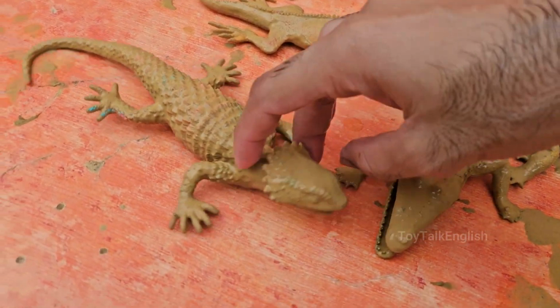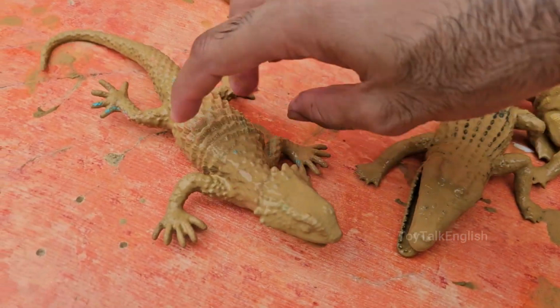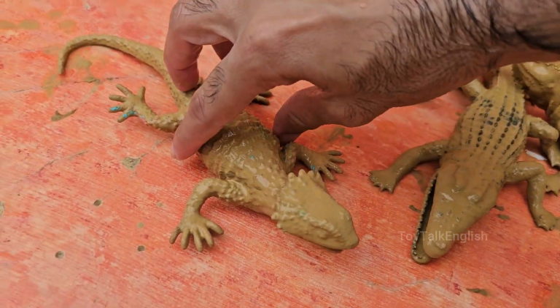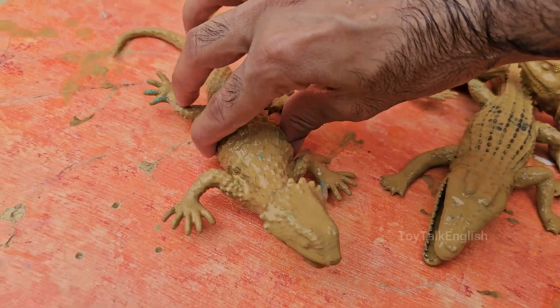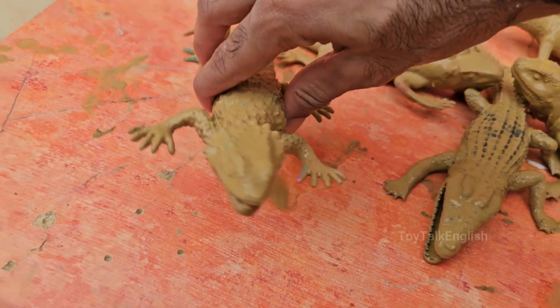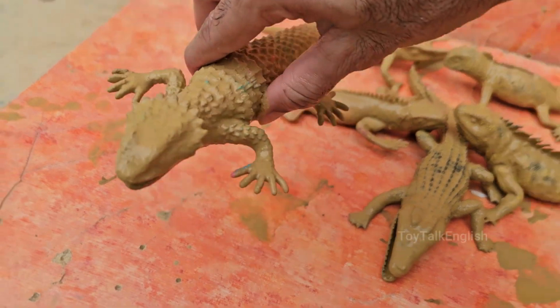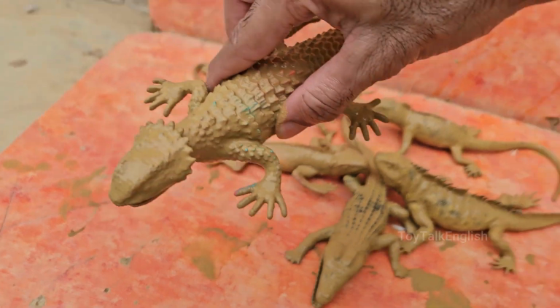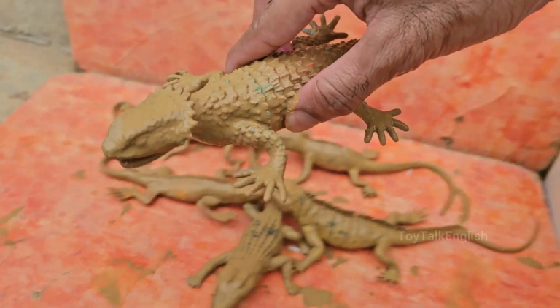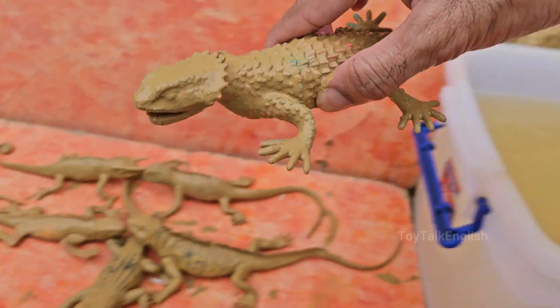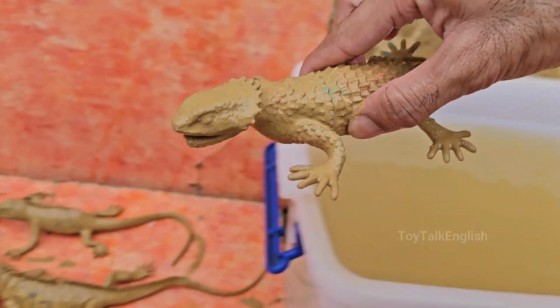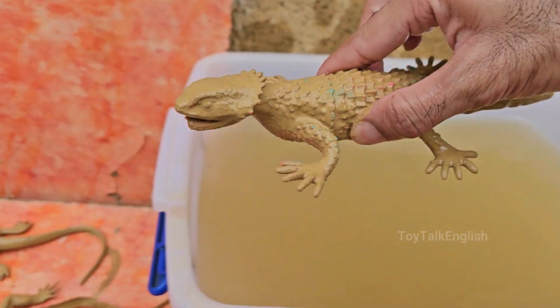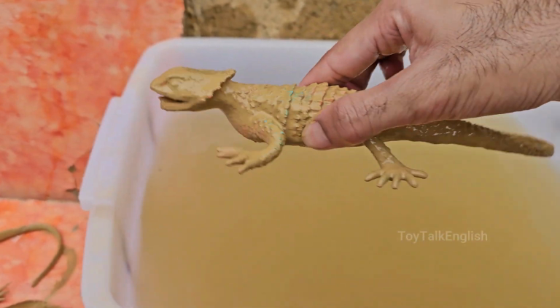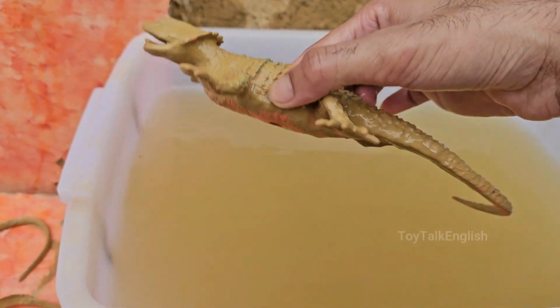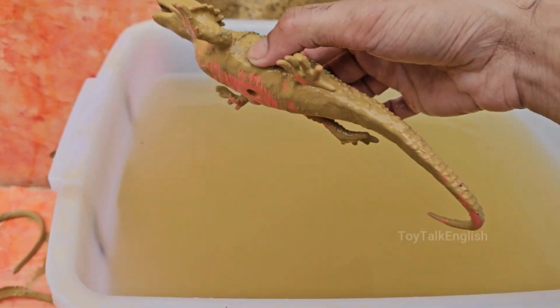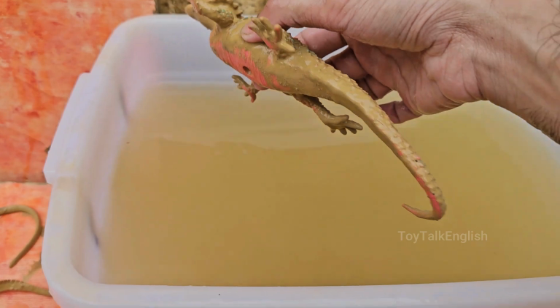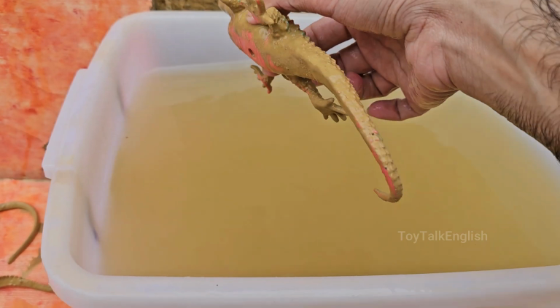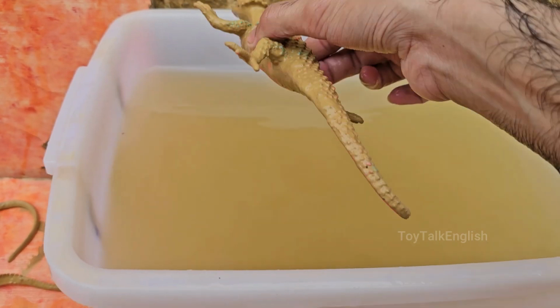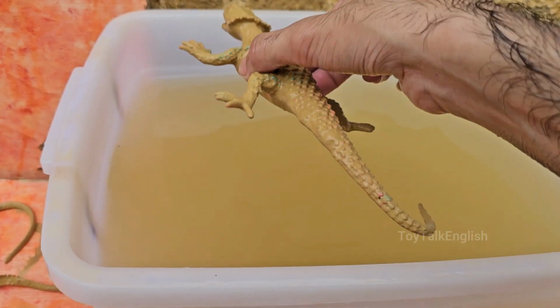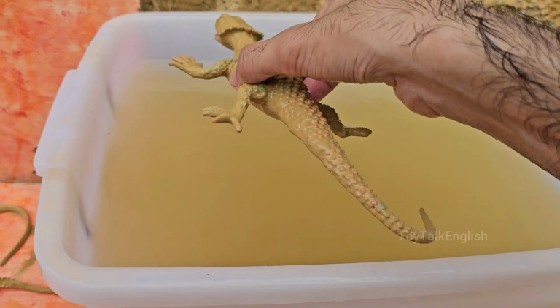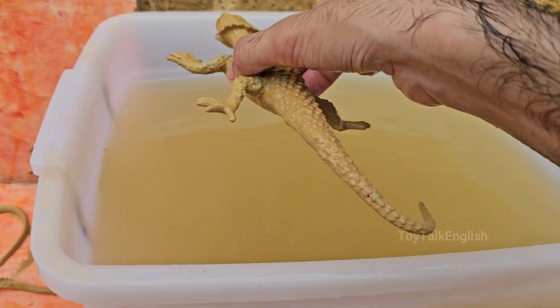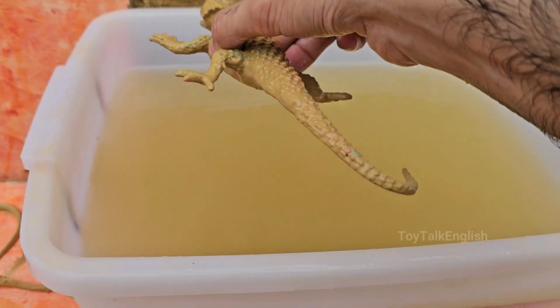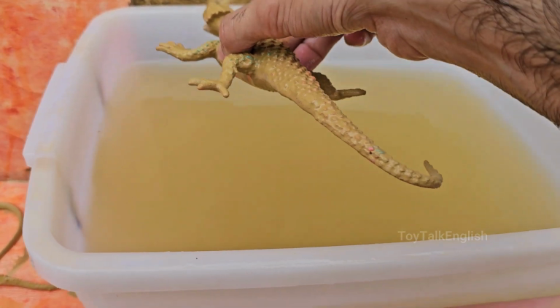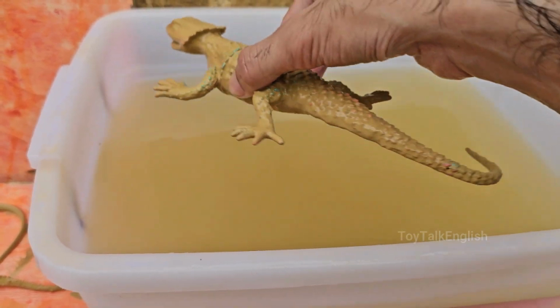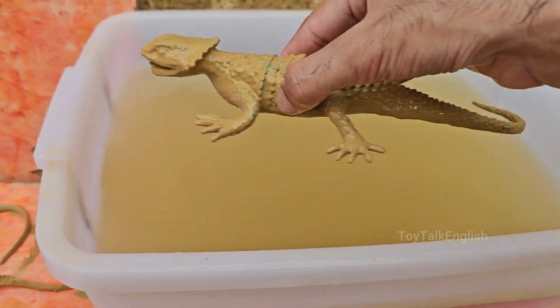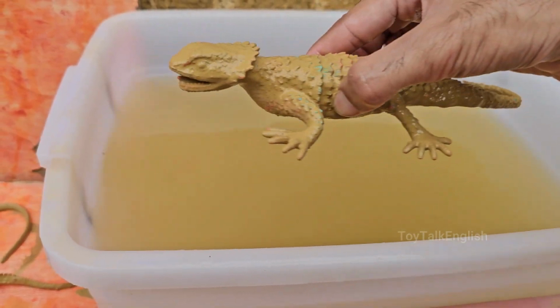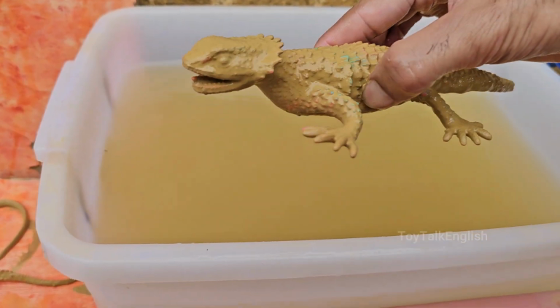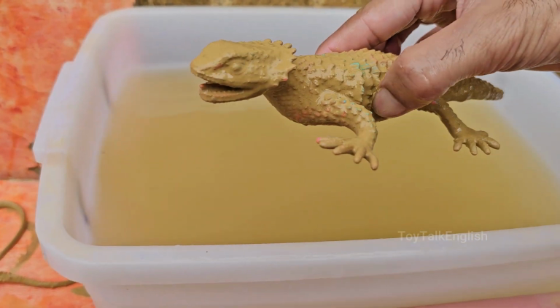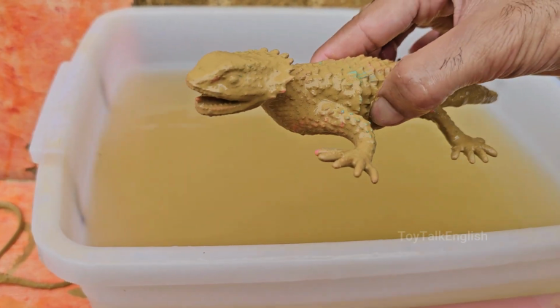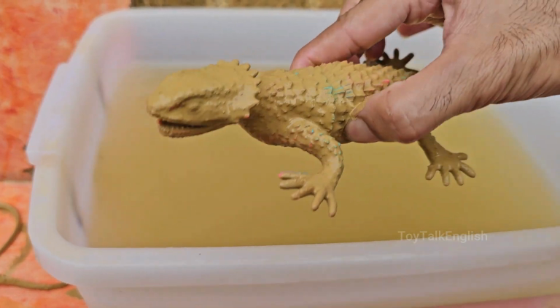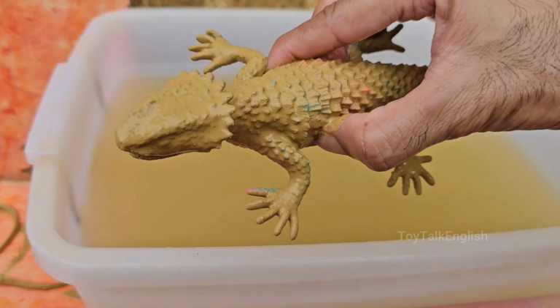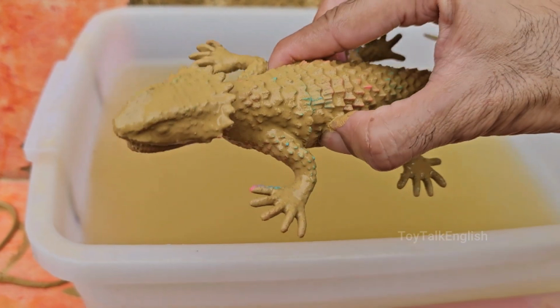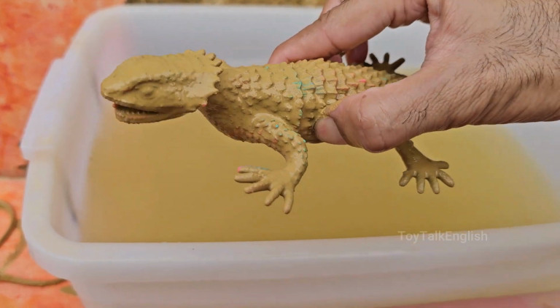Iguanas have a parietal eye, also known as a third eye, on the top of their head. This light-sensitive organ helps them detect predators from above.